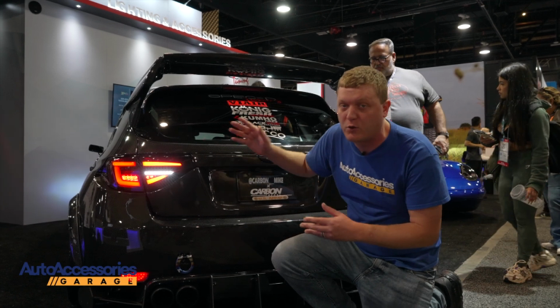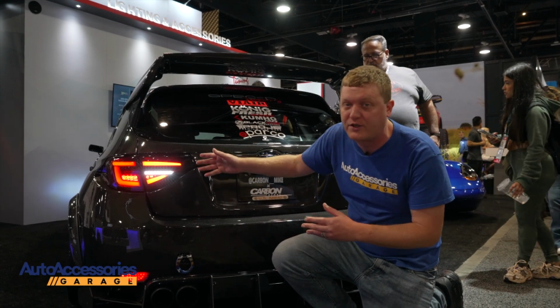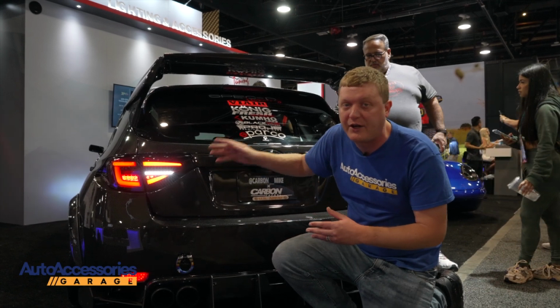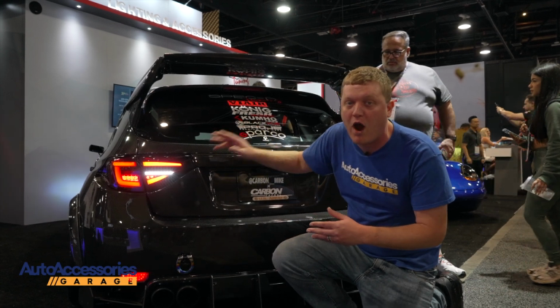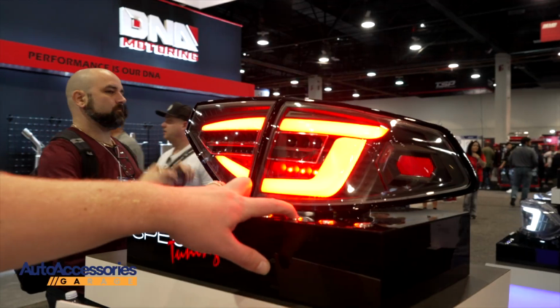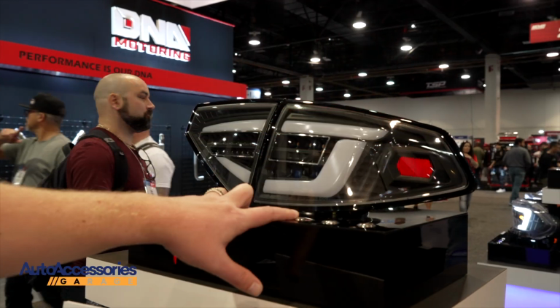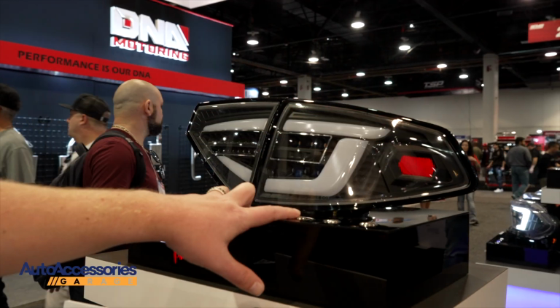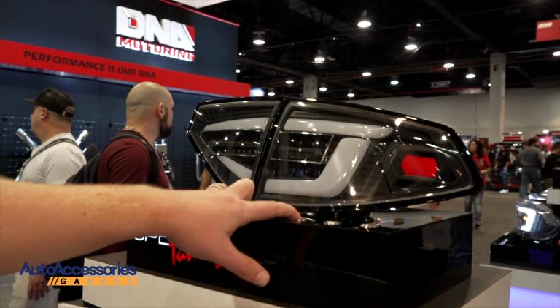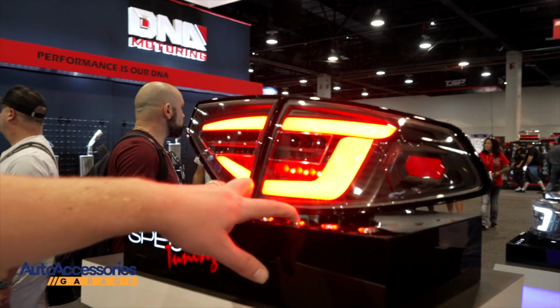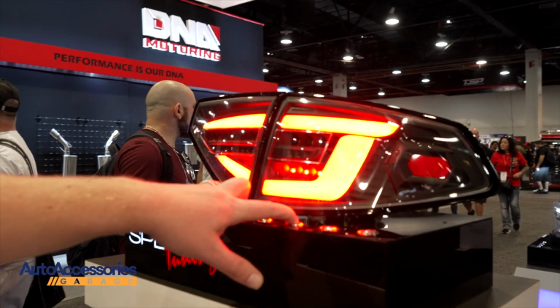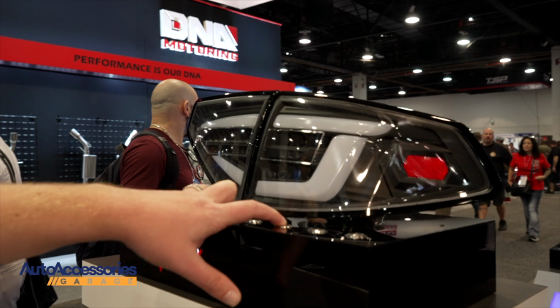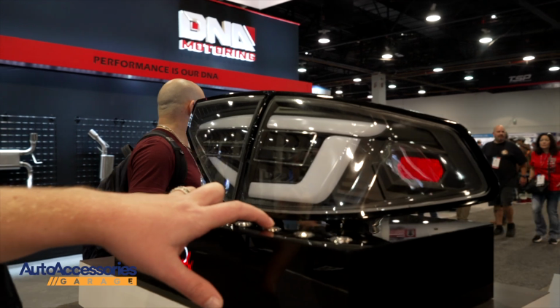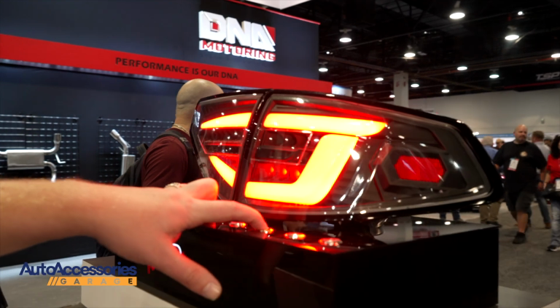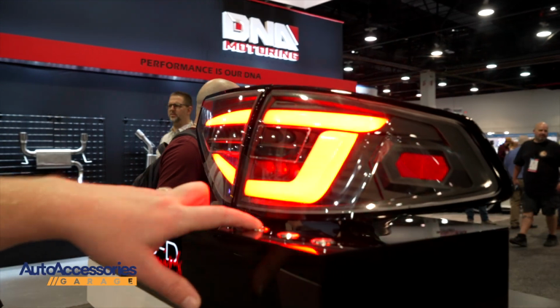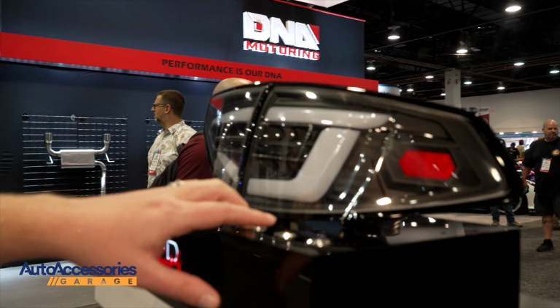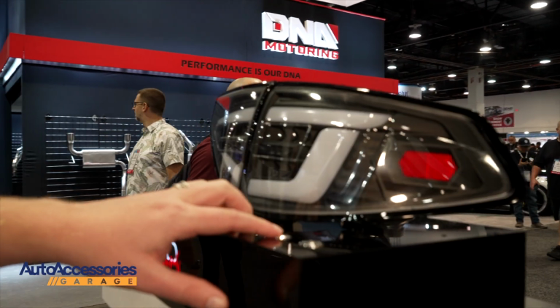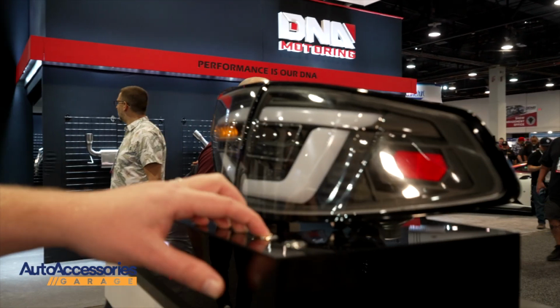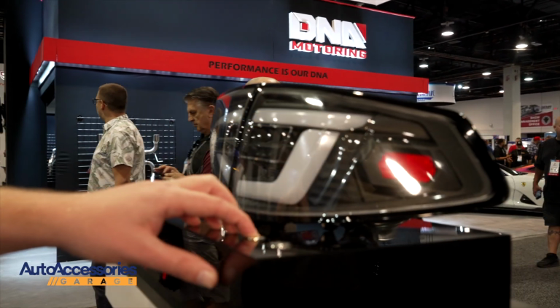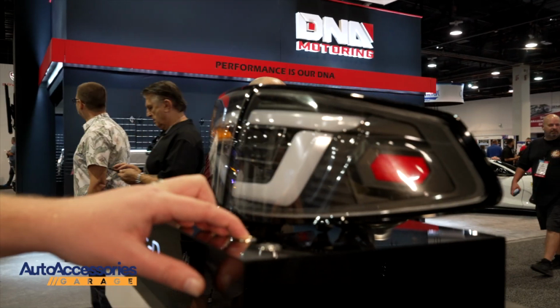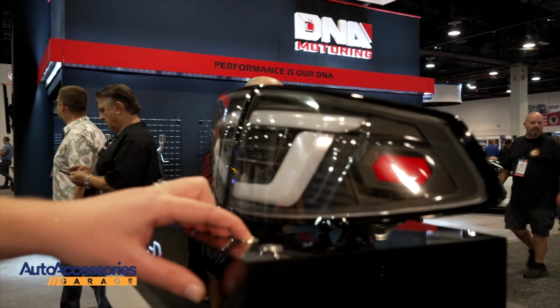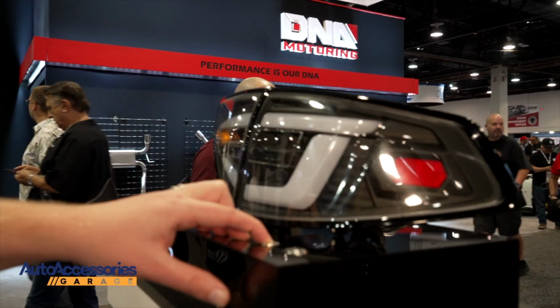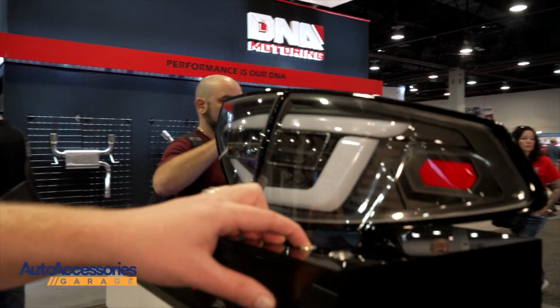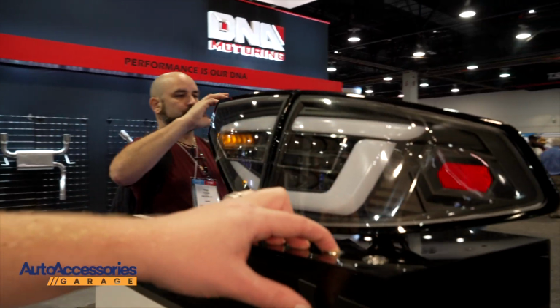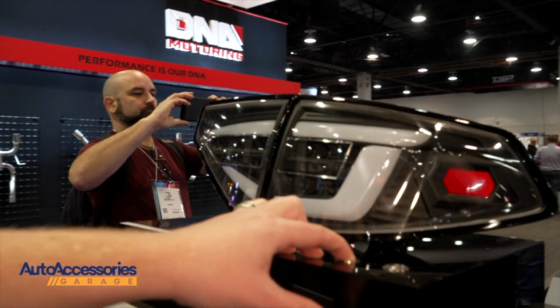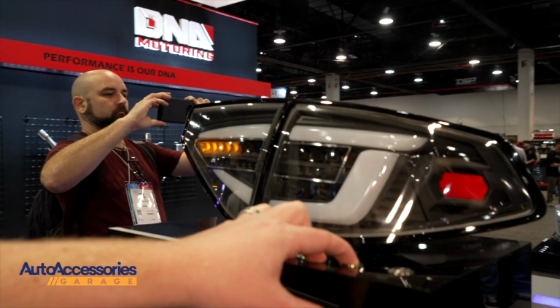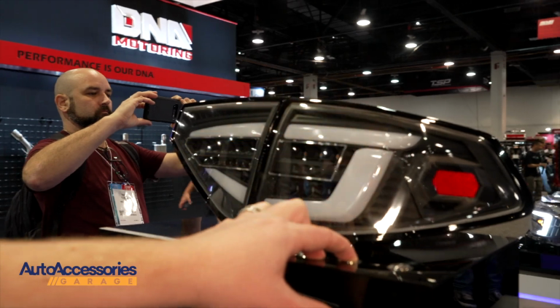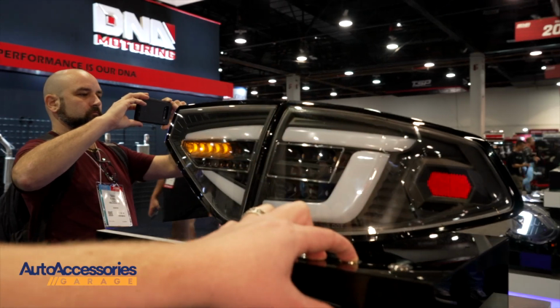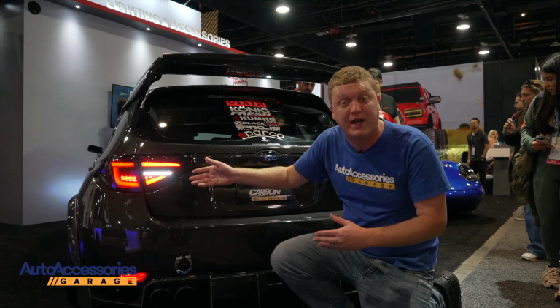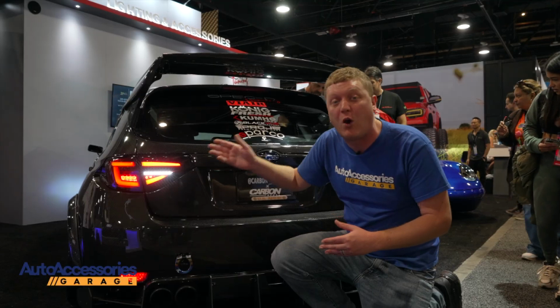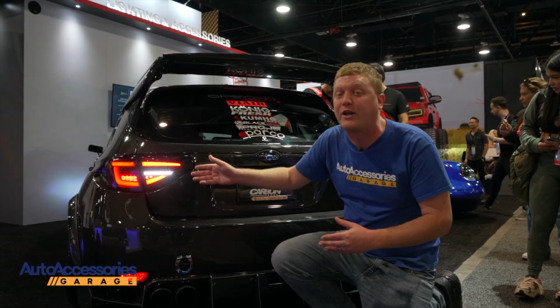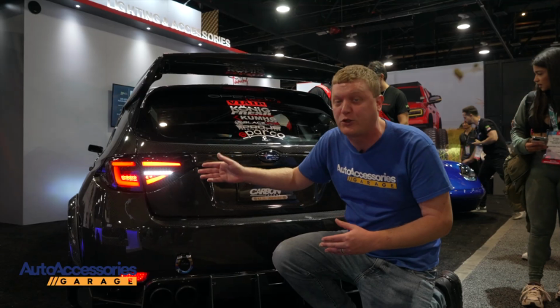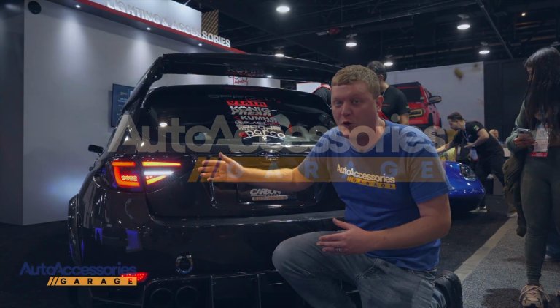These are weather-tight — no water is going to get in here. 50 State Street Legal, DOT approved. These are backed by a 90-day warranty, and you can order these with free shipping through Auto Accessories Garage.